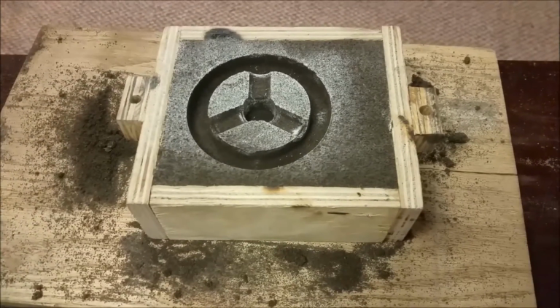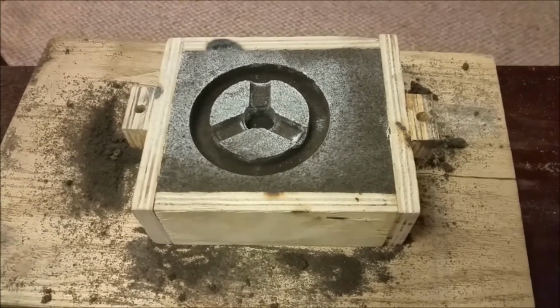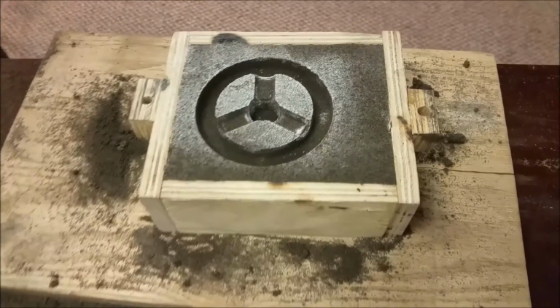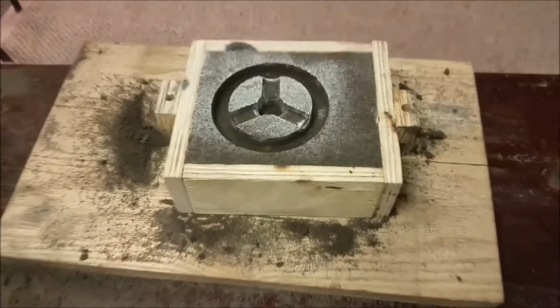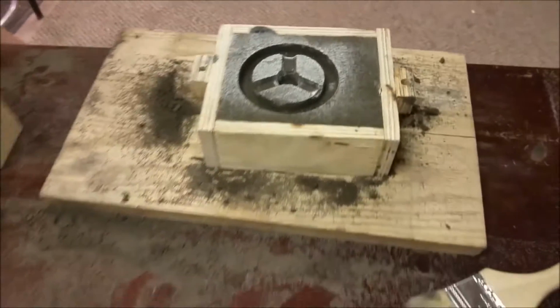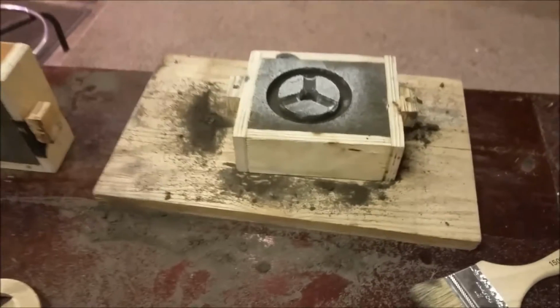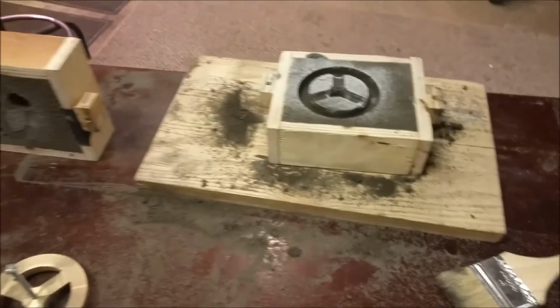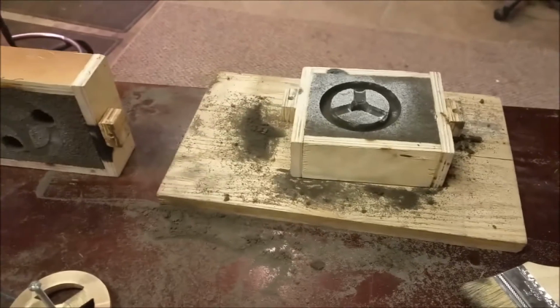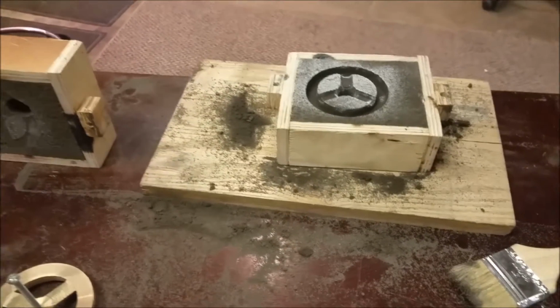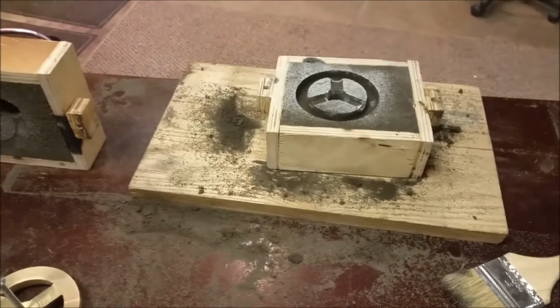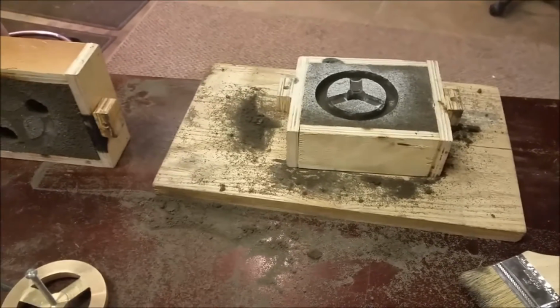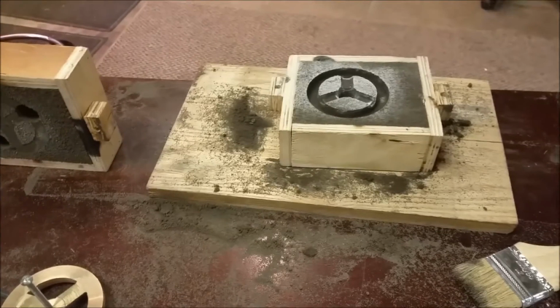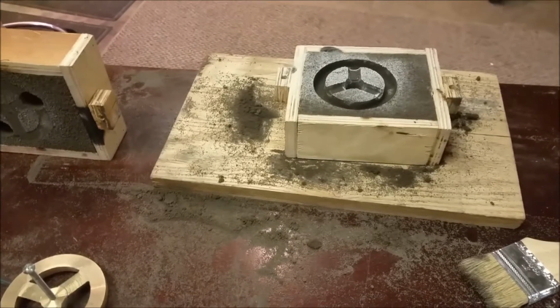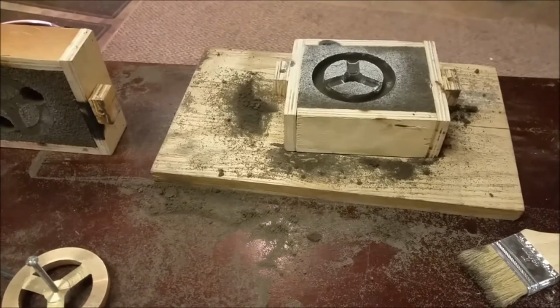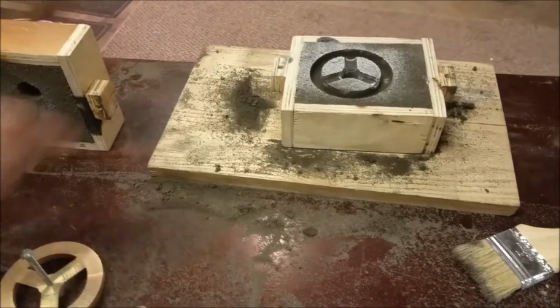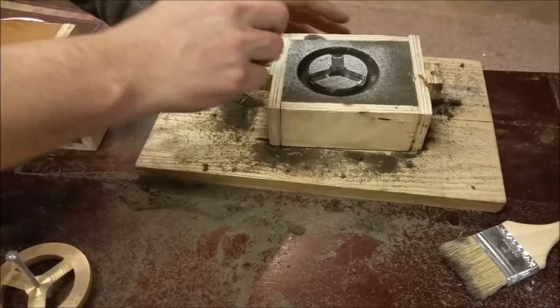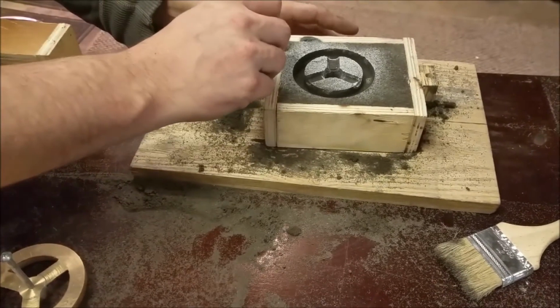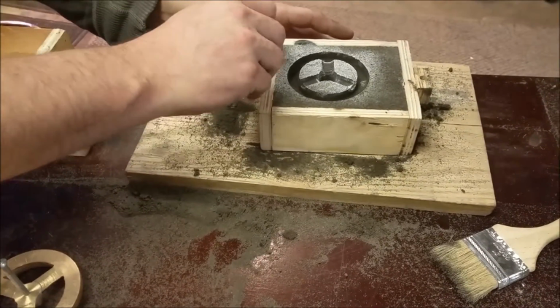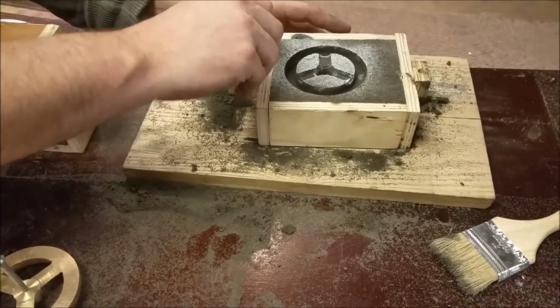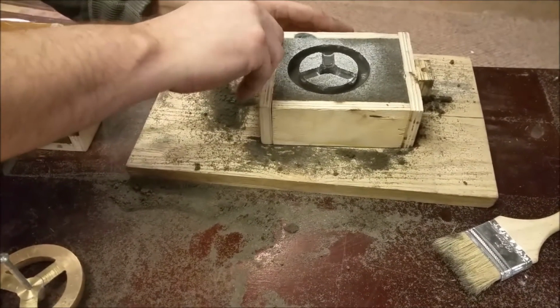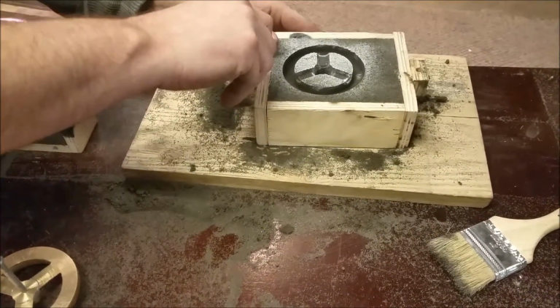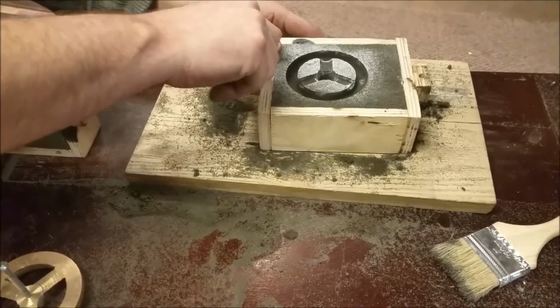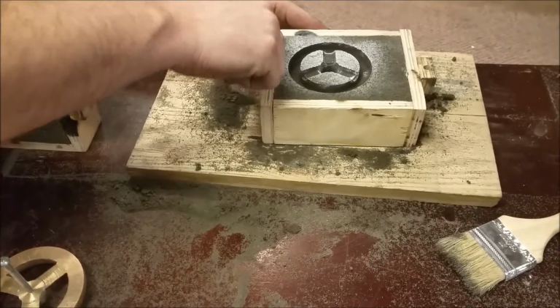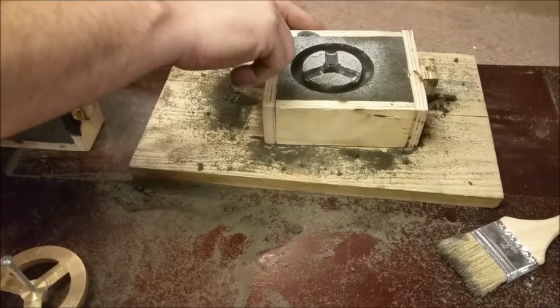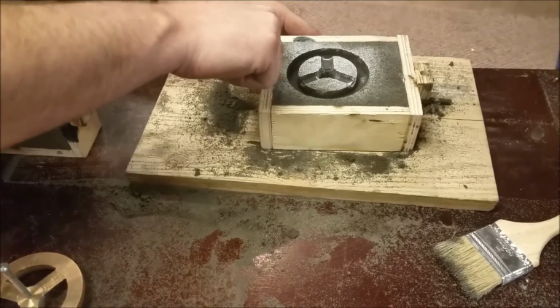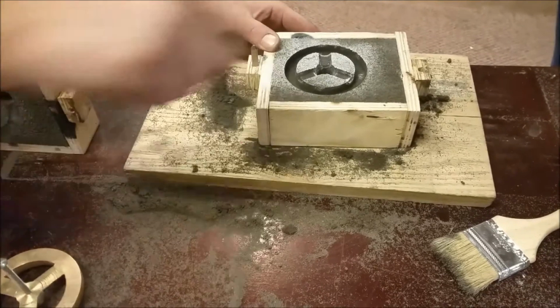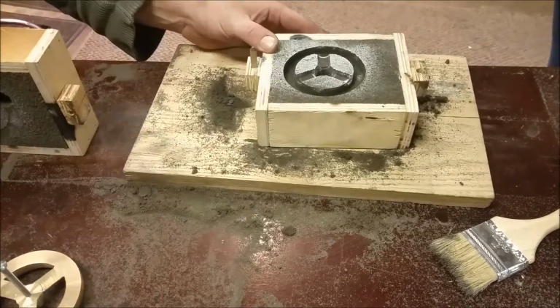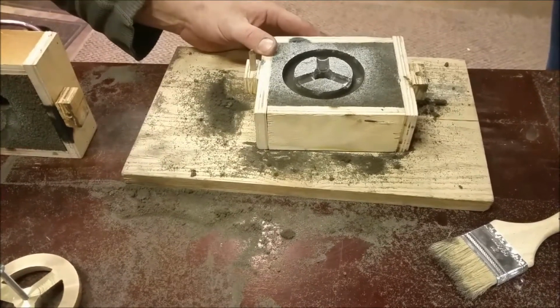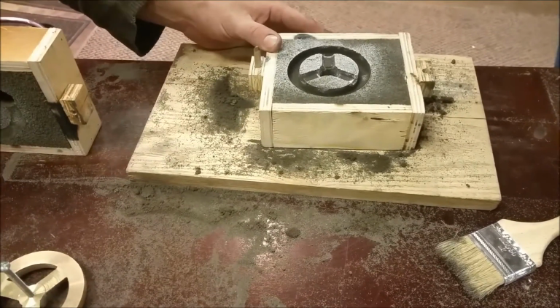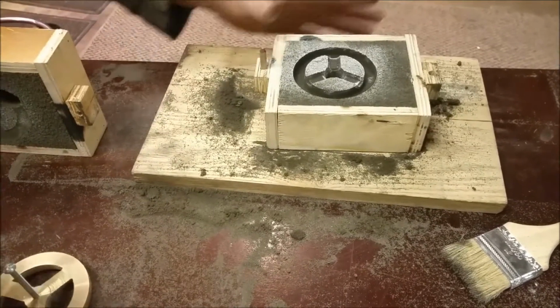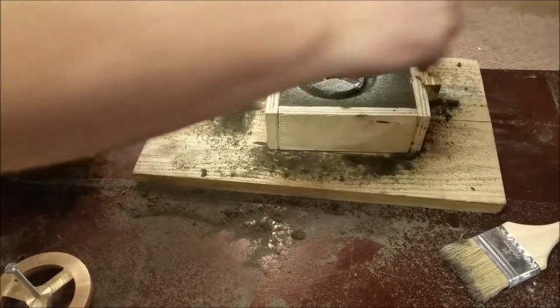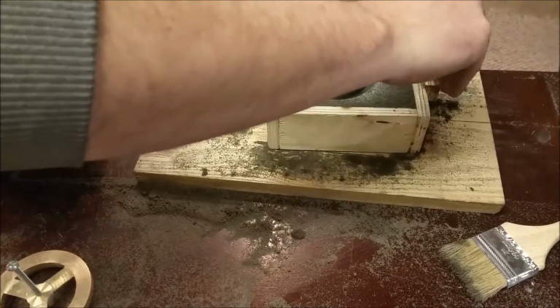I just wanted you guys to see this pattern before we put it together. We're going to be casting this tonight and posting this video as well, so go ahead and set these together.